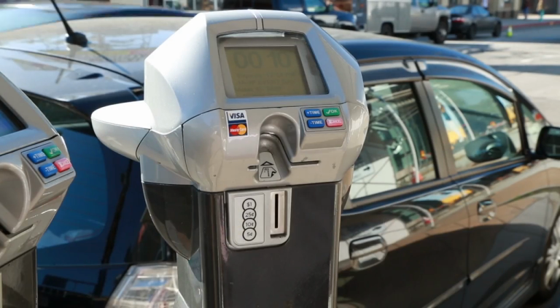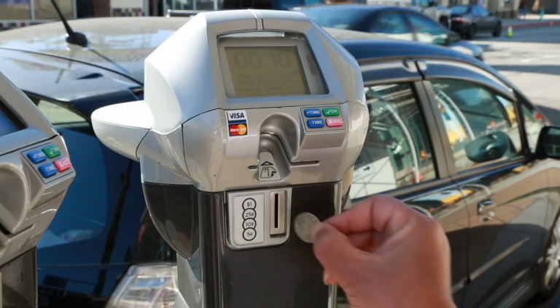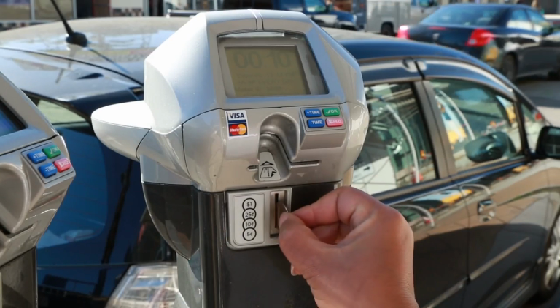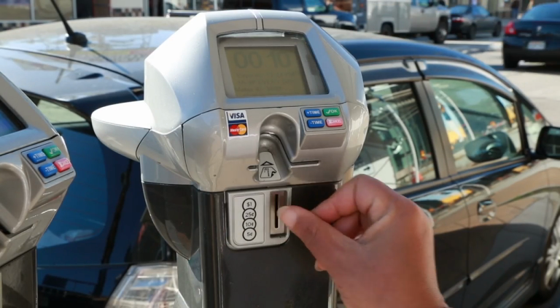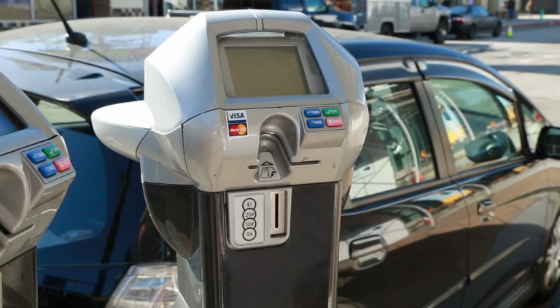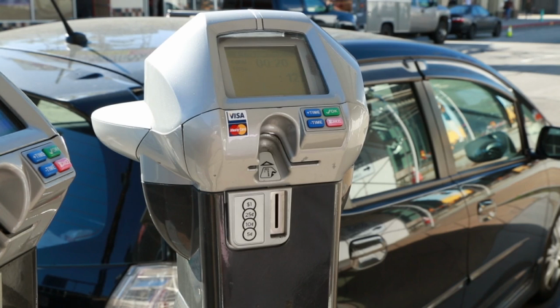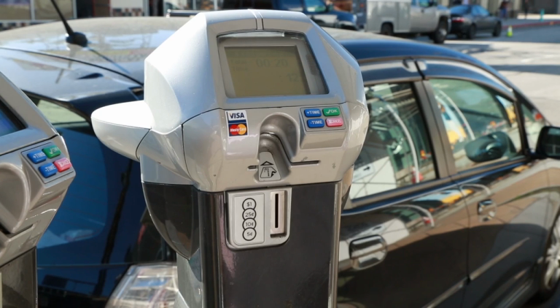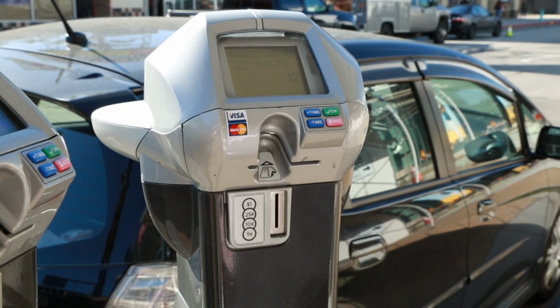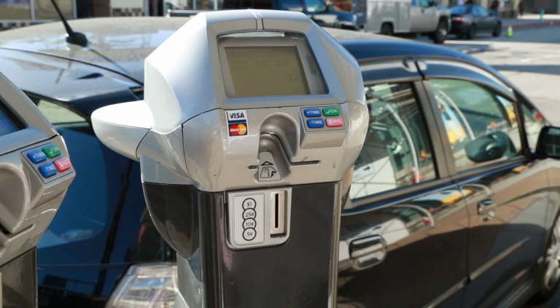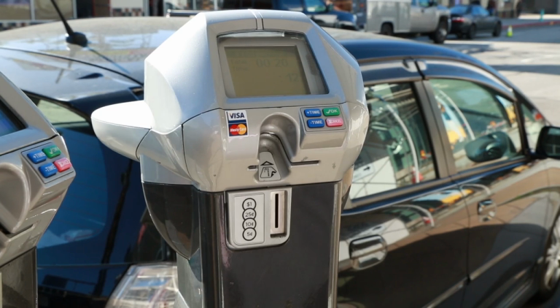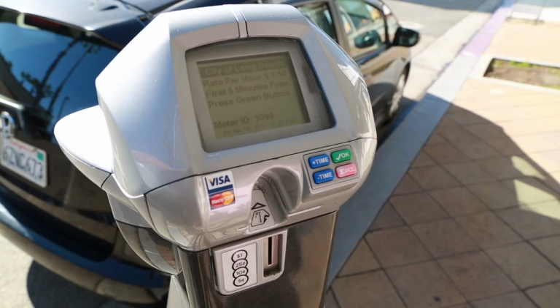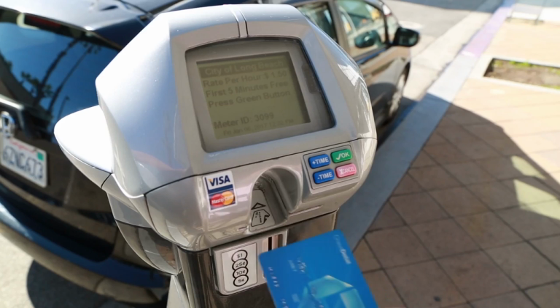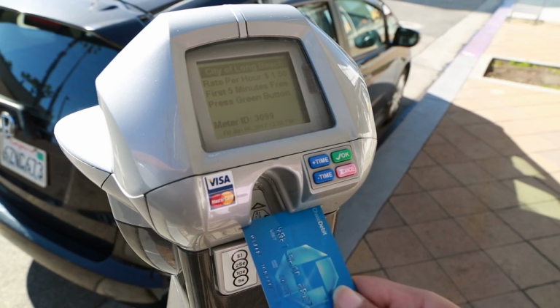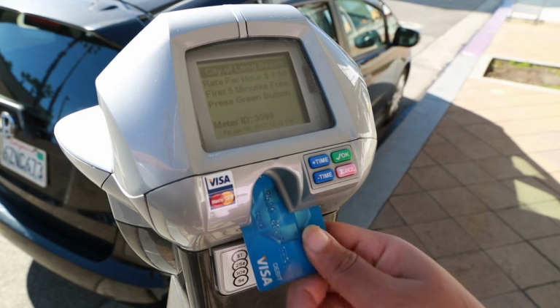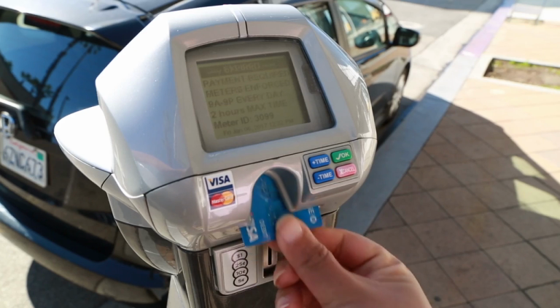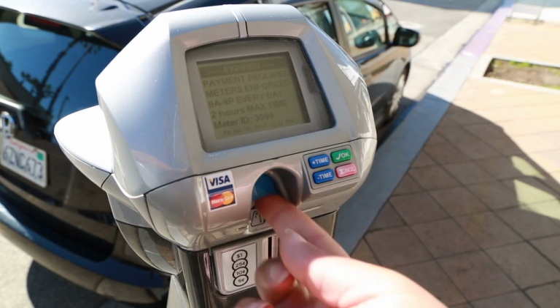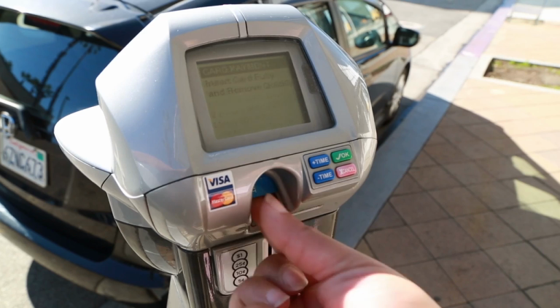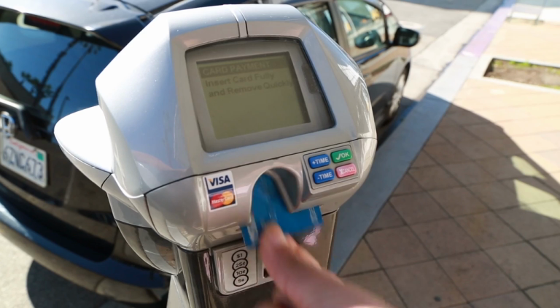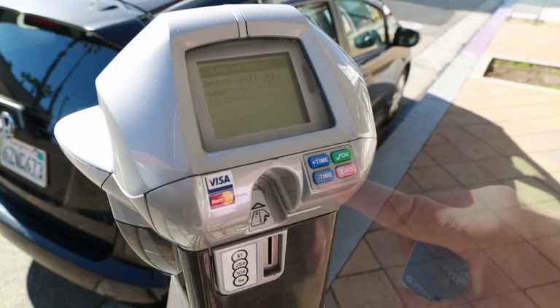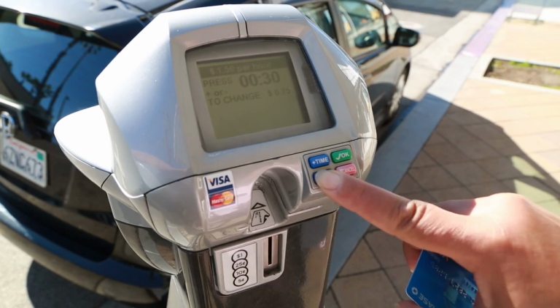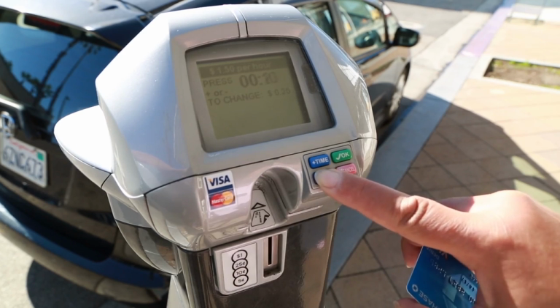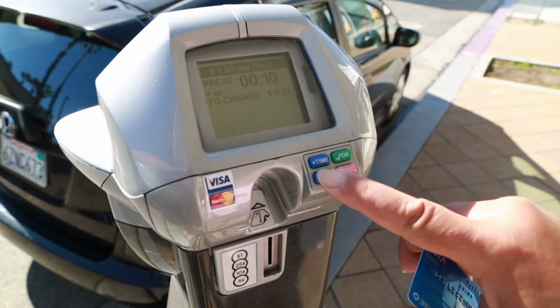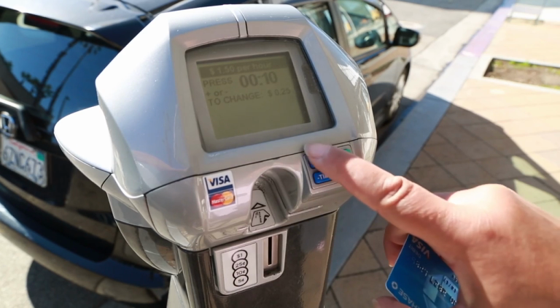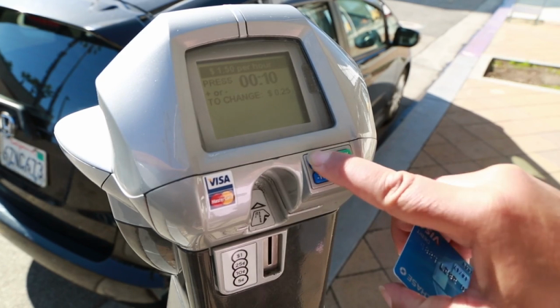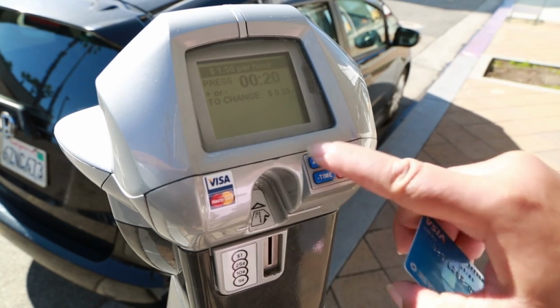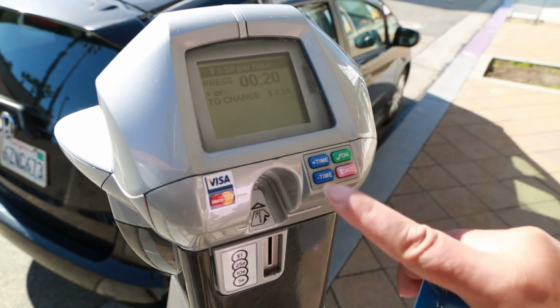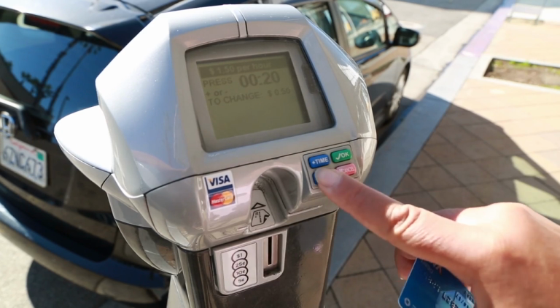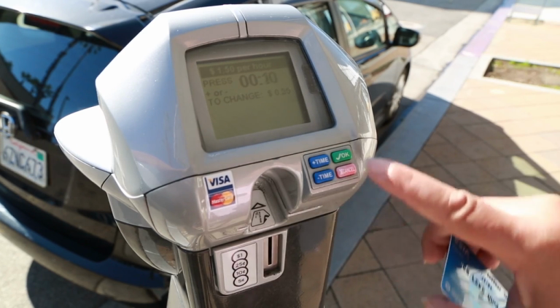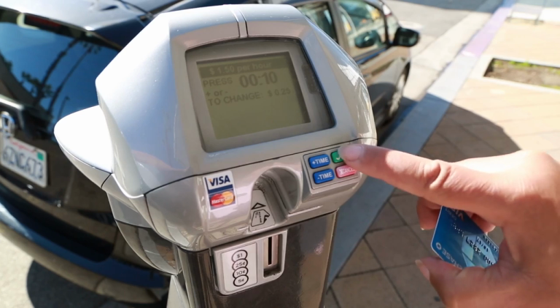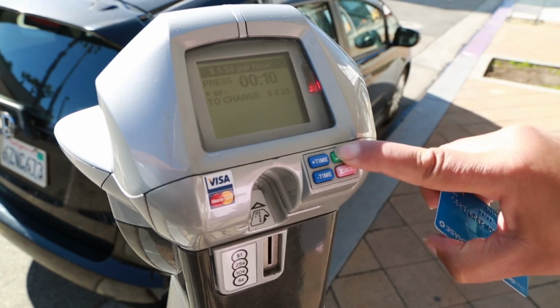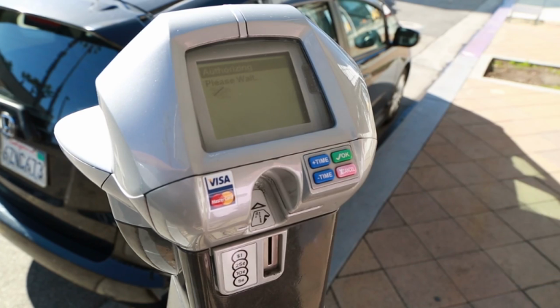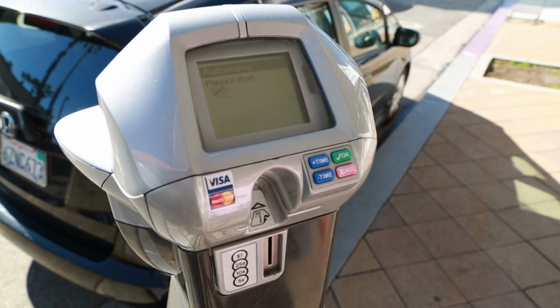To use the coins, insert the correct amount for the time required. For credit or debit cards, insert the card, then quickly remove it. Use the blue buttons to add more time or less. Then click the green OK button.